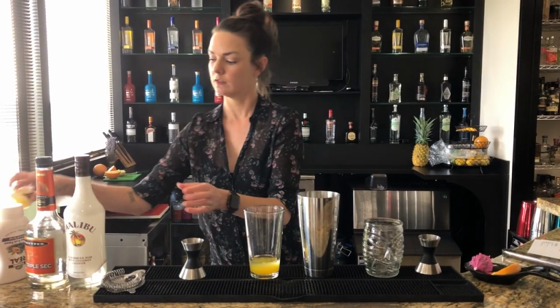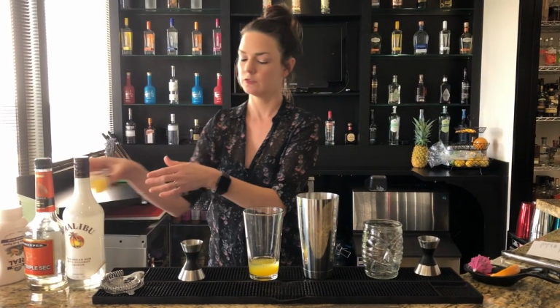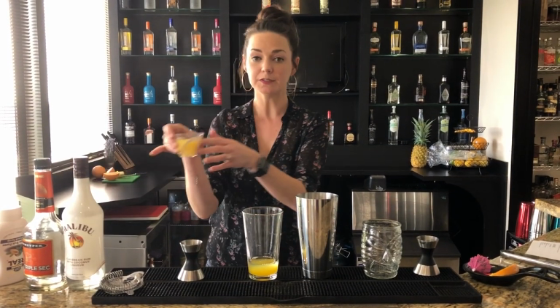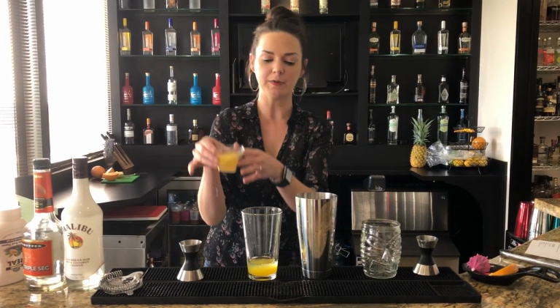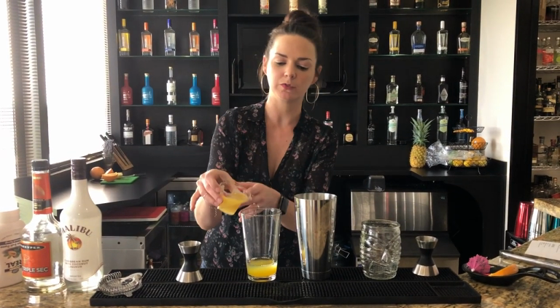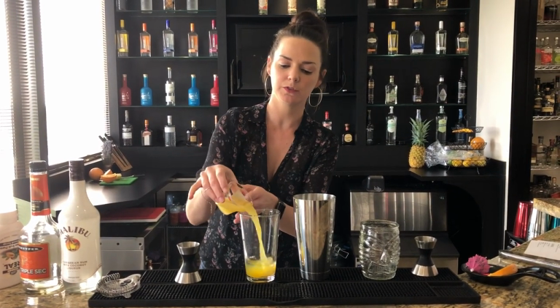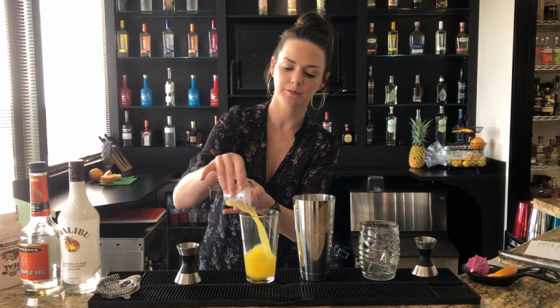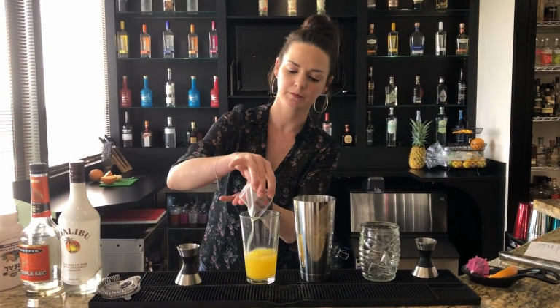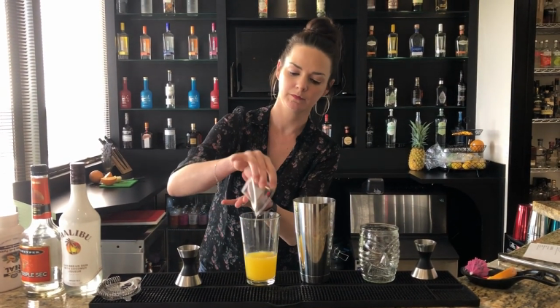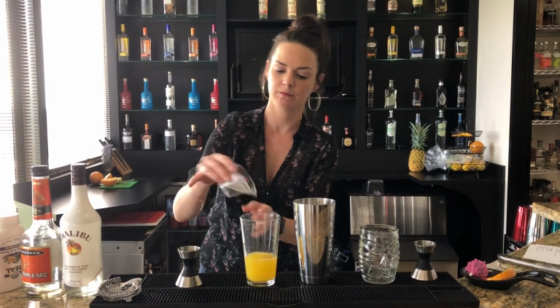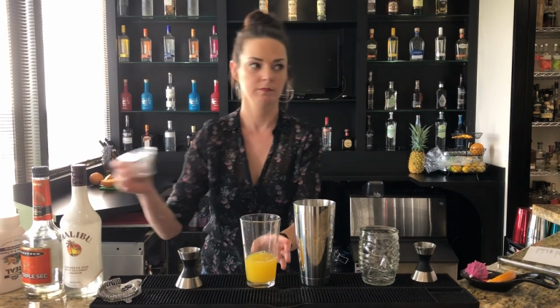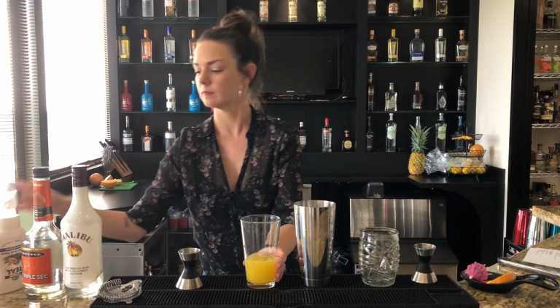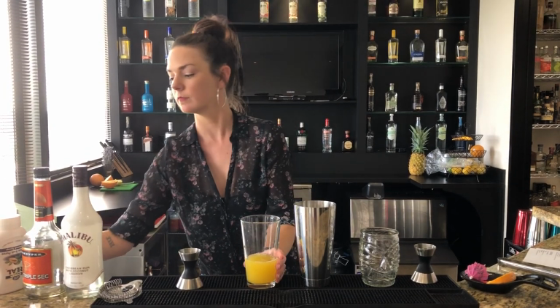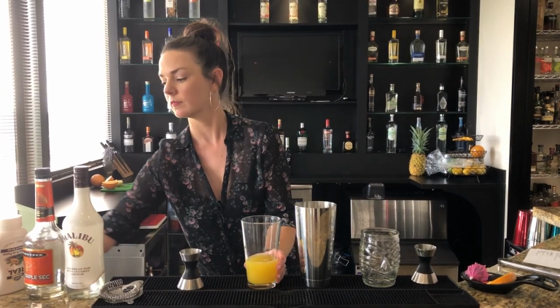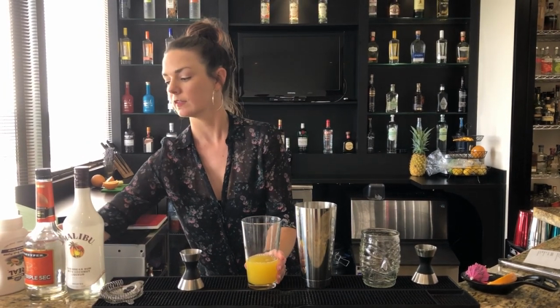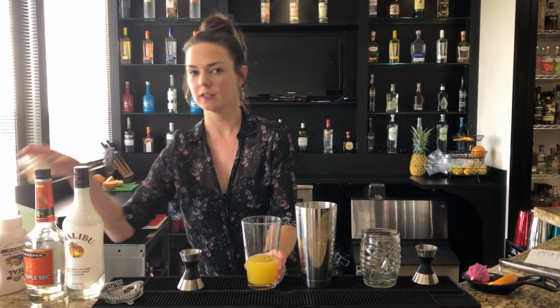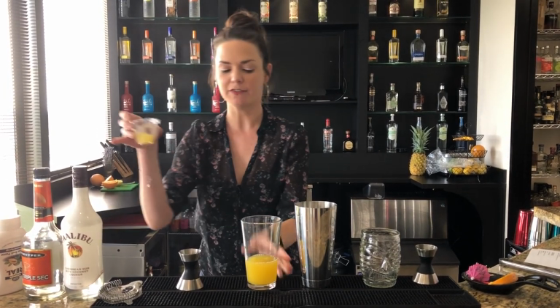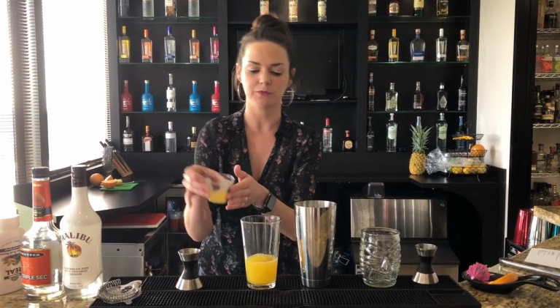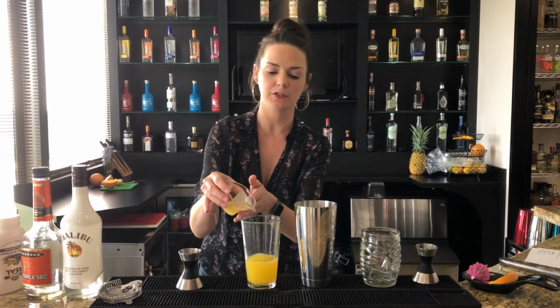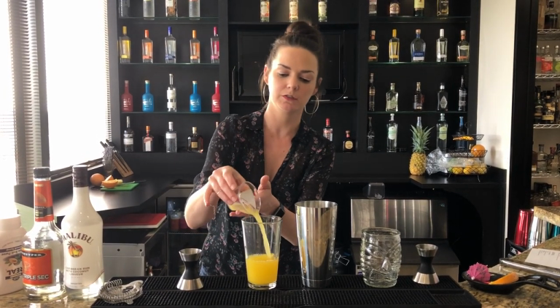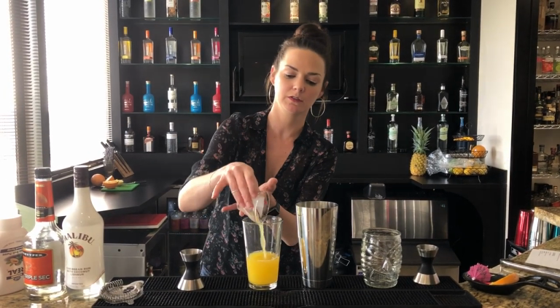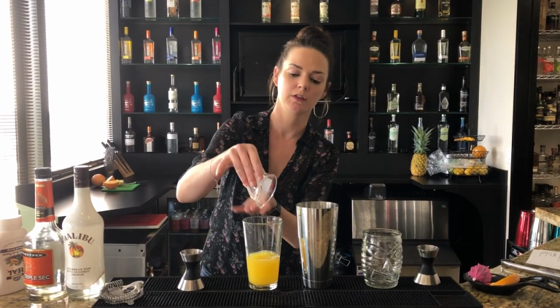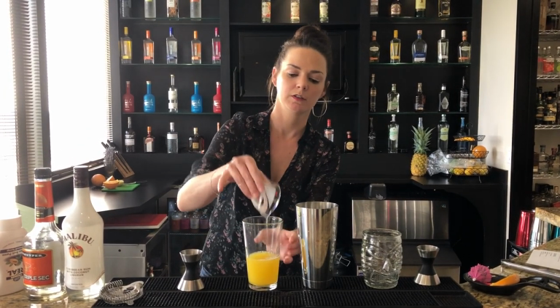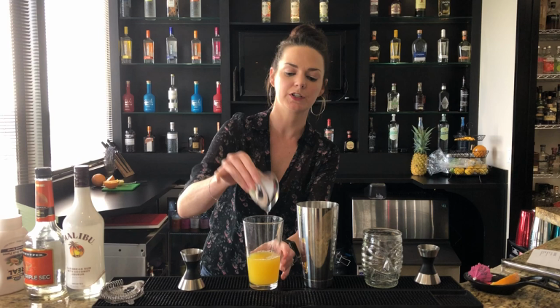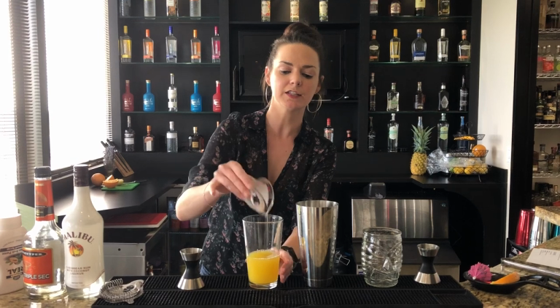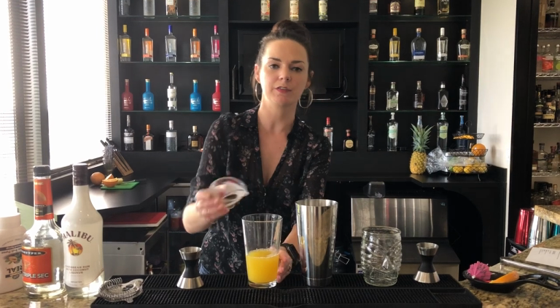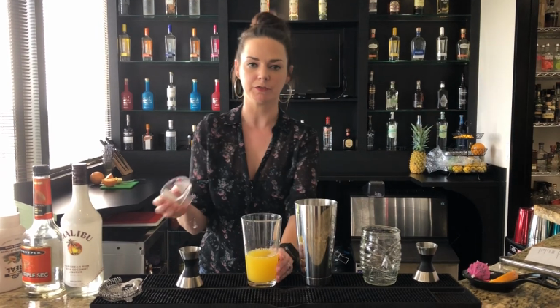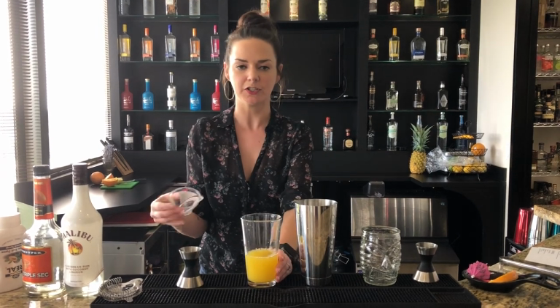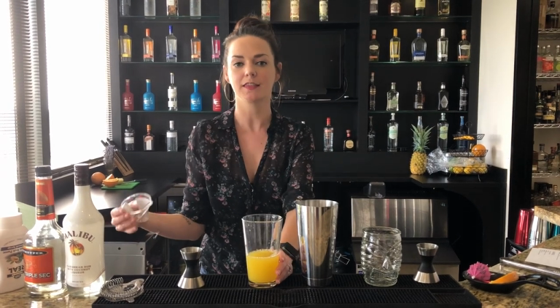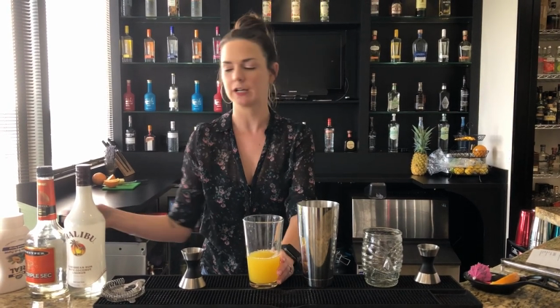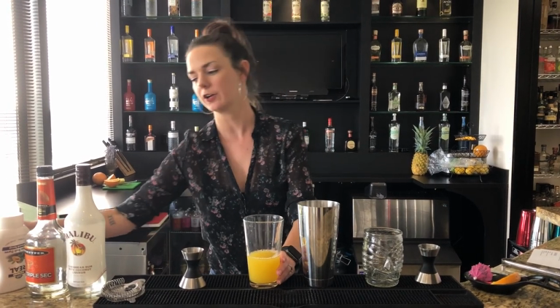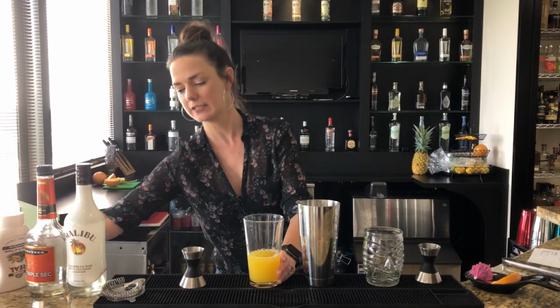Two ounces of pineapple juice and a half ounce of orange juice. We're going to shake and strain this over fresh ice and then add our grenadine.